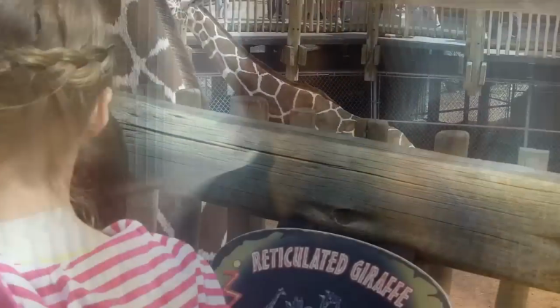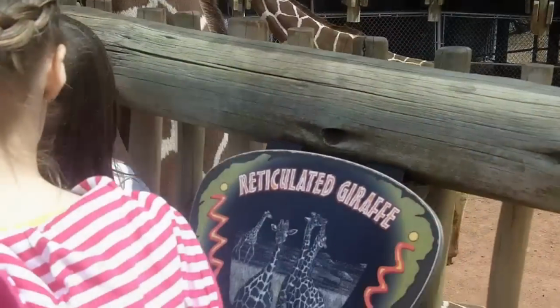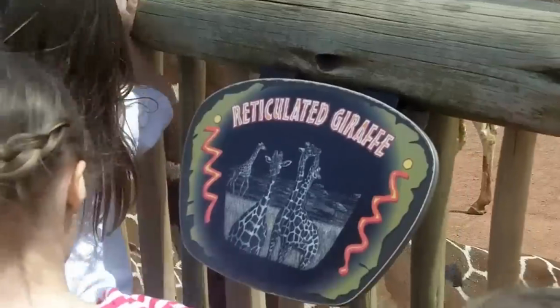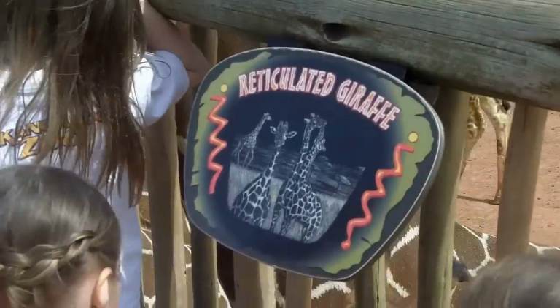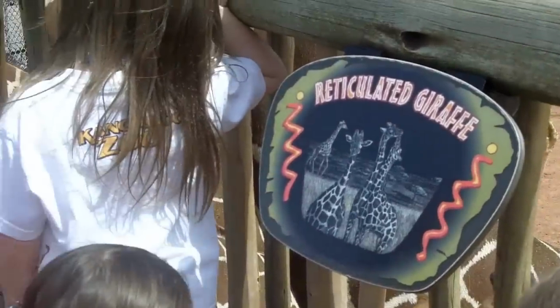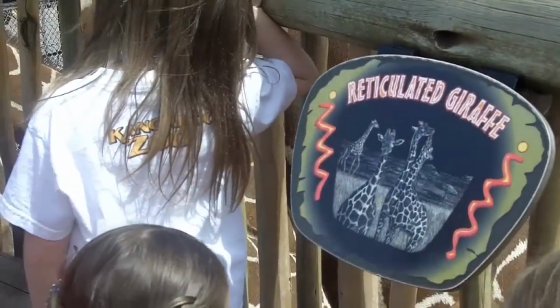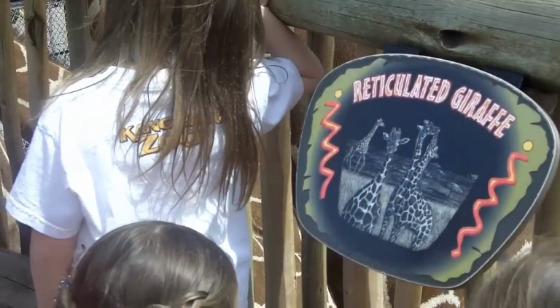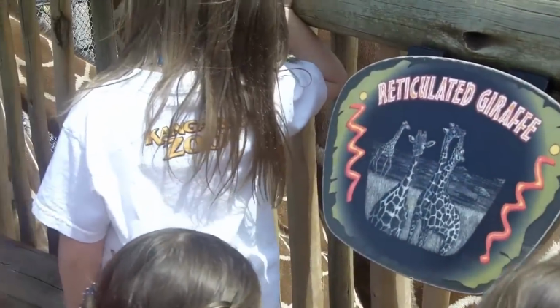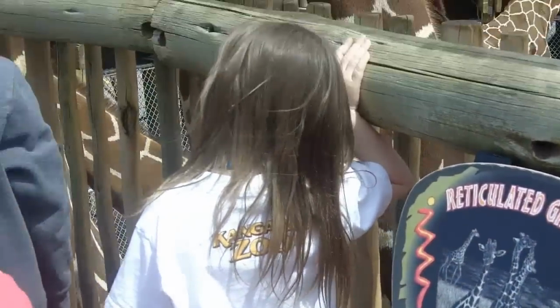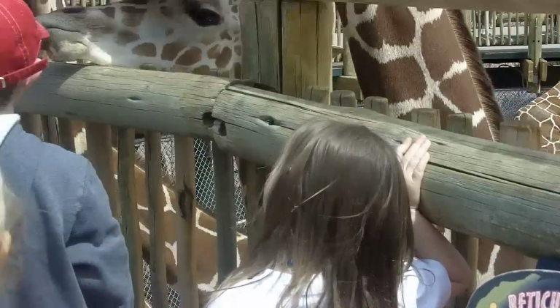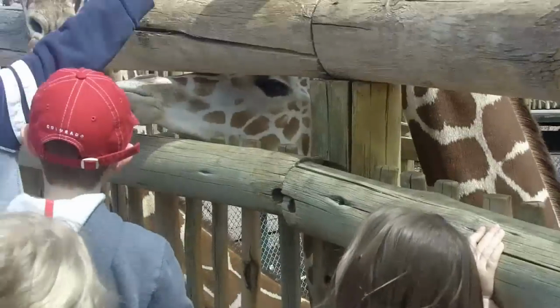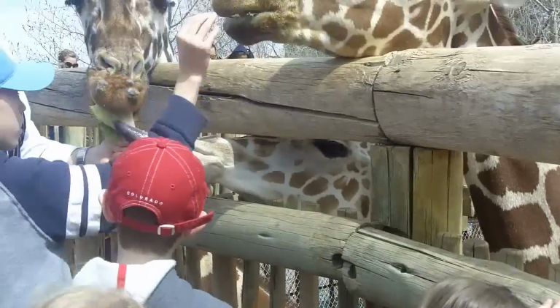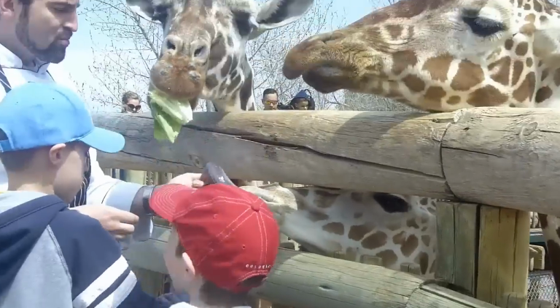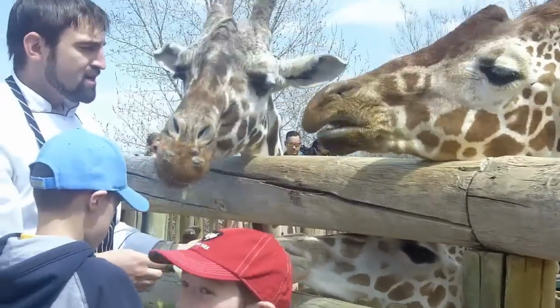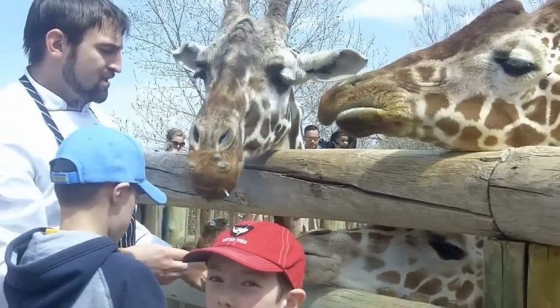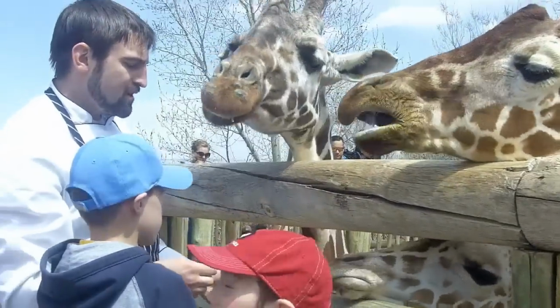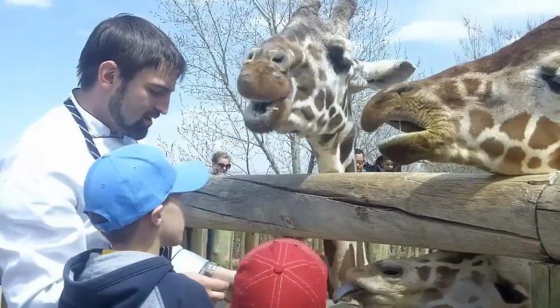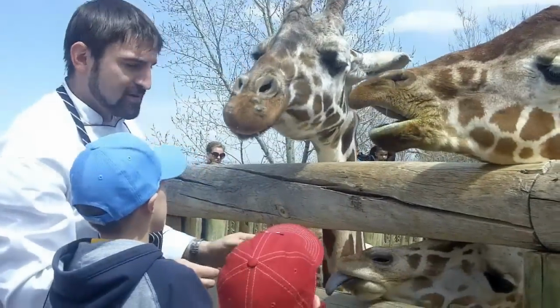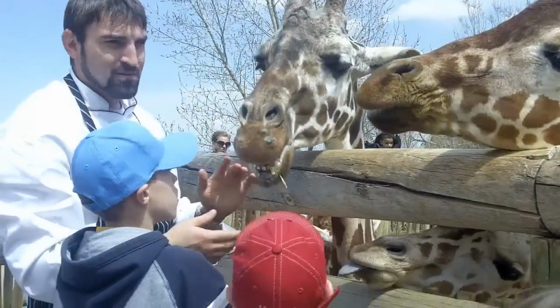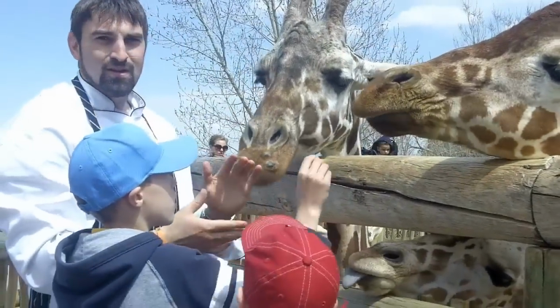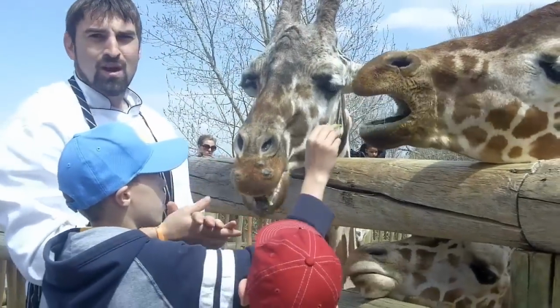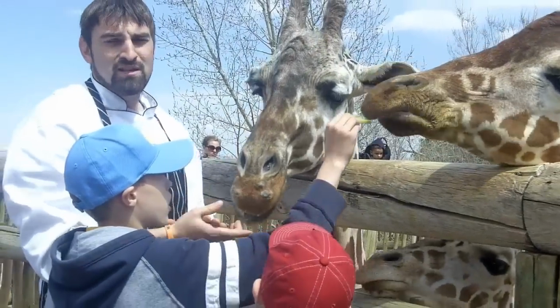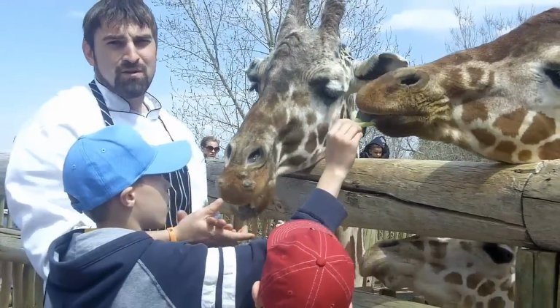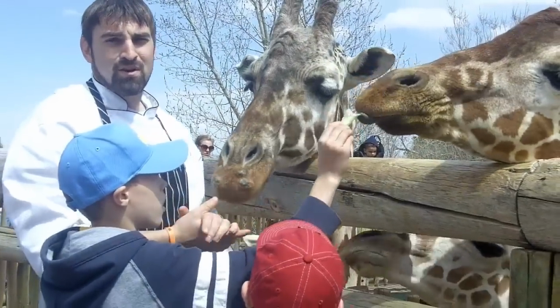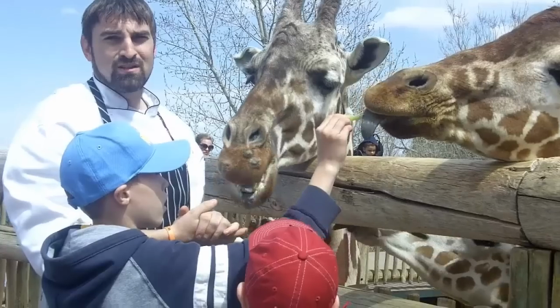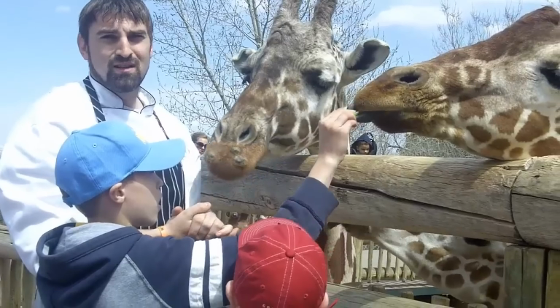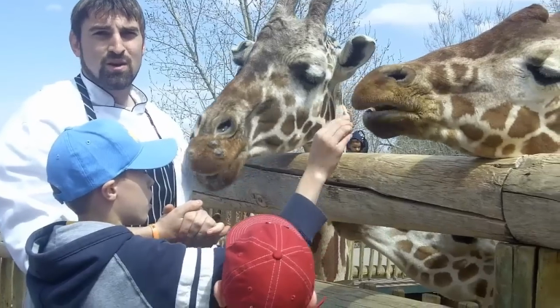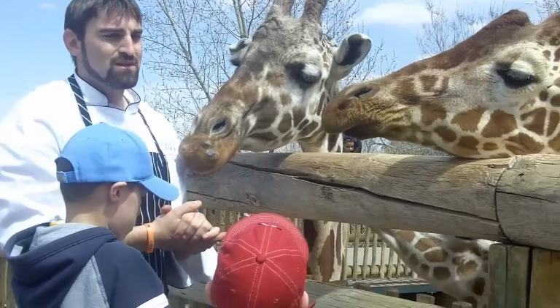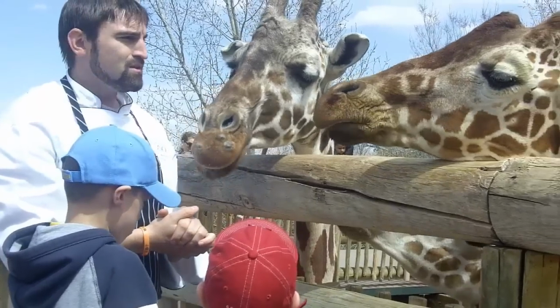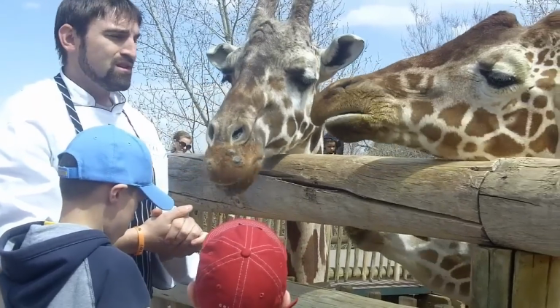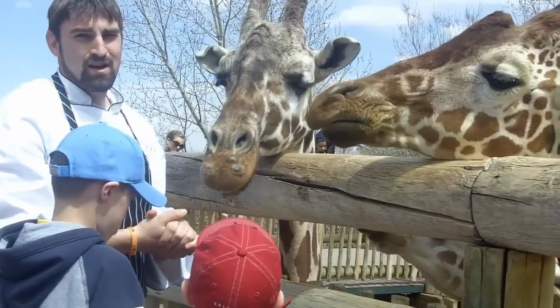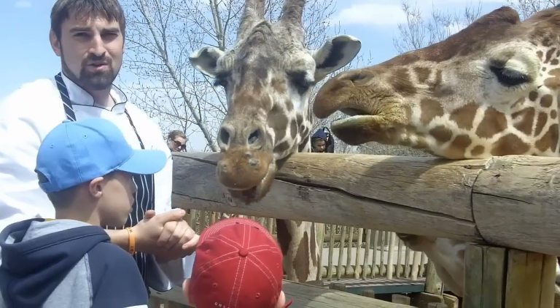Cheyenne Mountain Zoo is an experience — you have to come see it. We have a brand new exhibit, the Encounter Africa exhibit, with amazing food of course and one of the best views in the entire country.